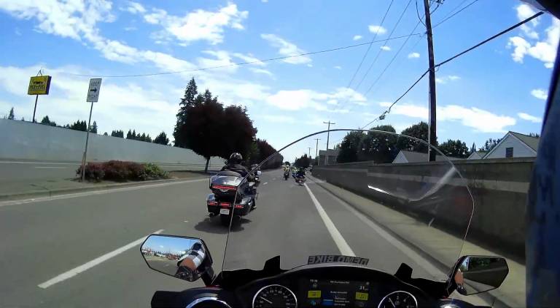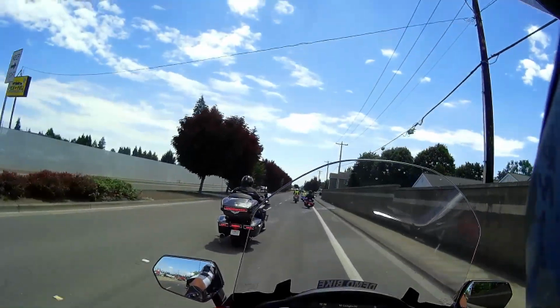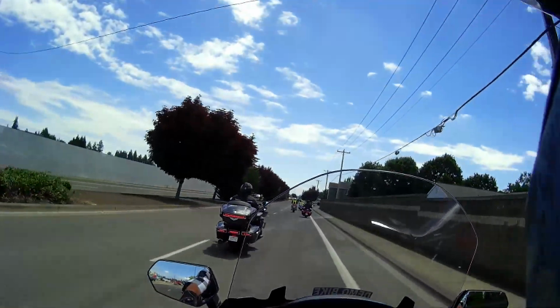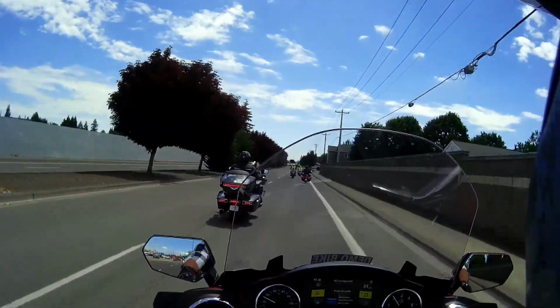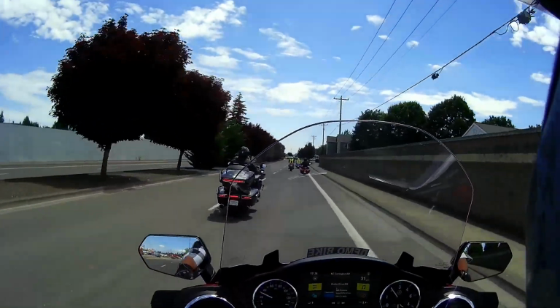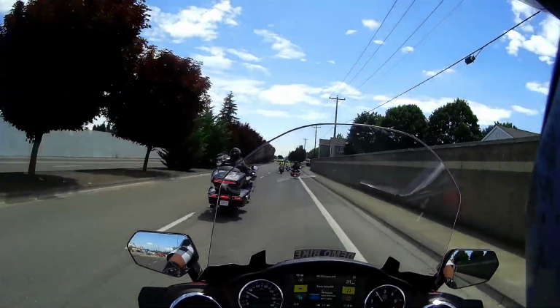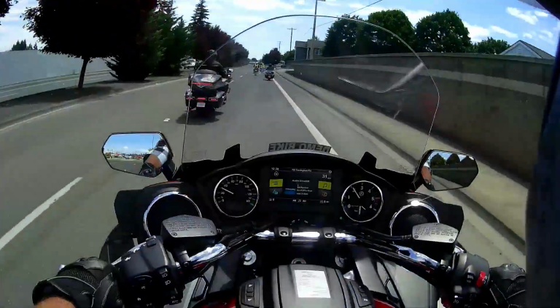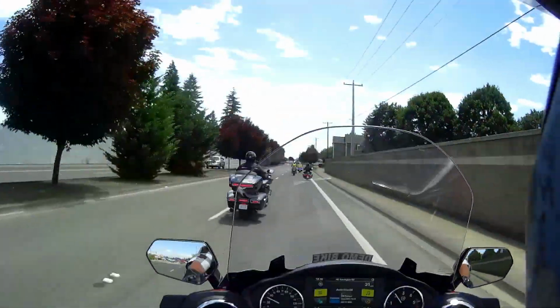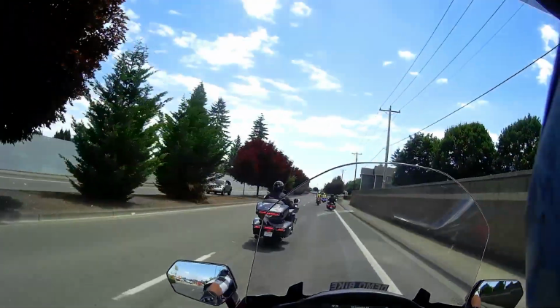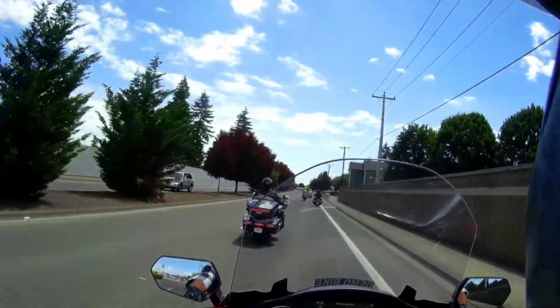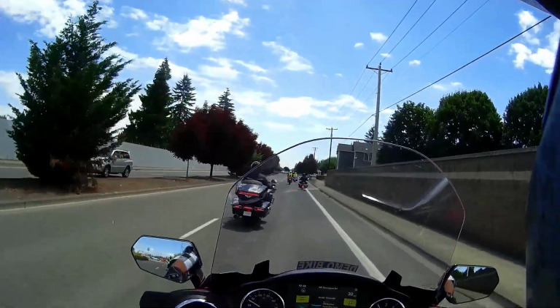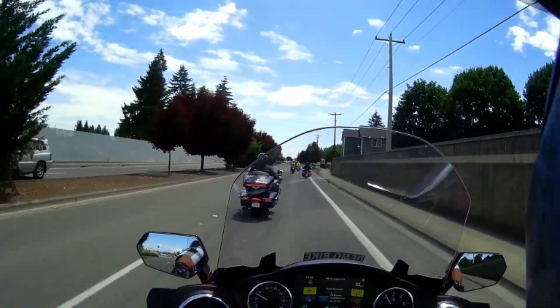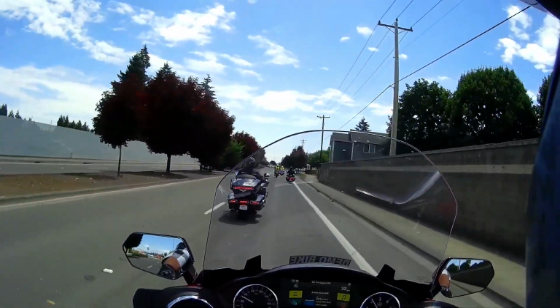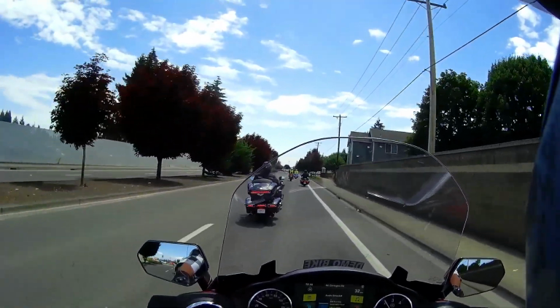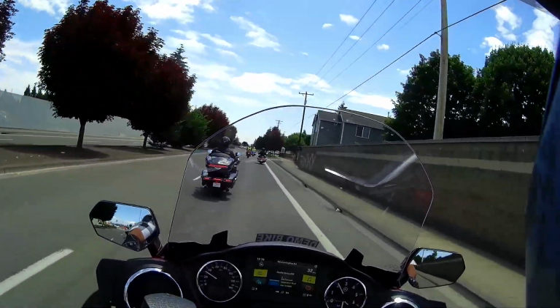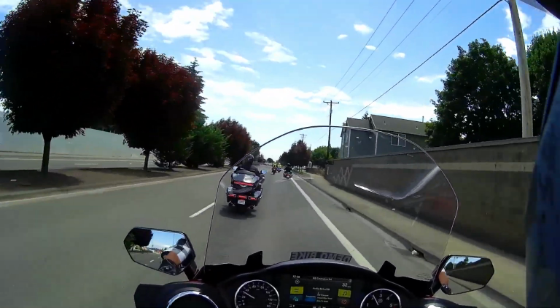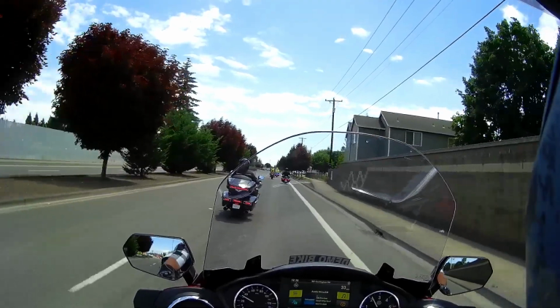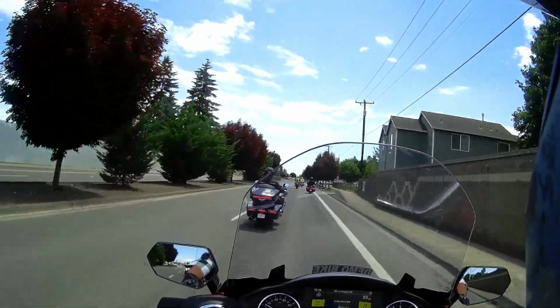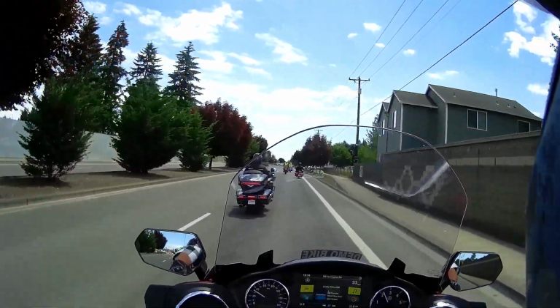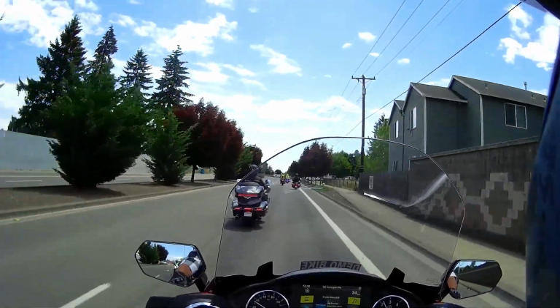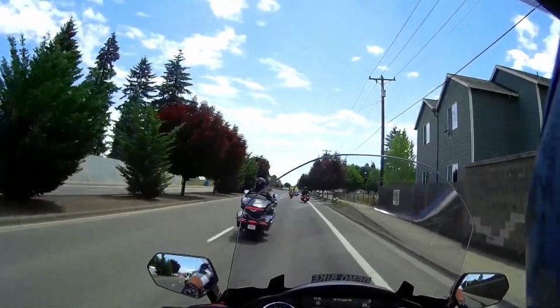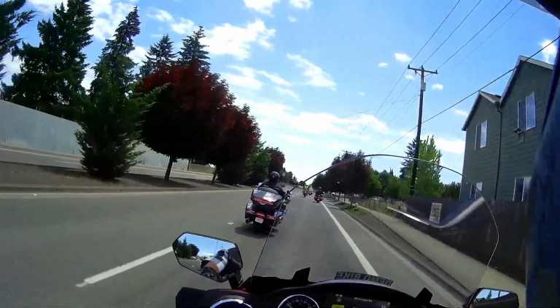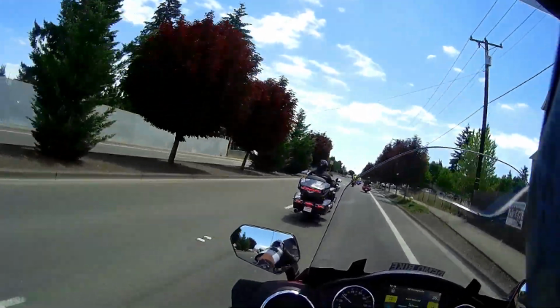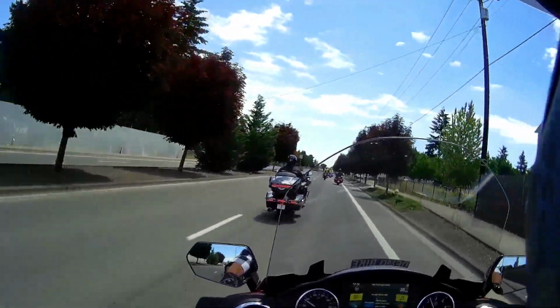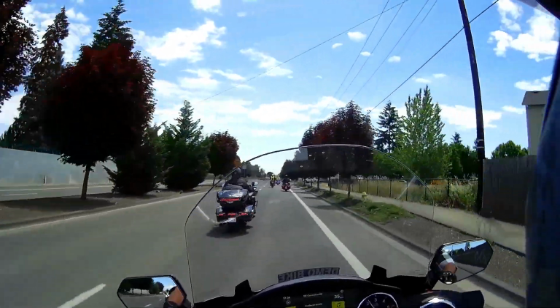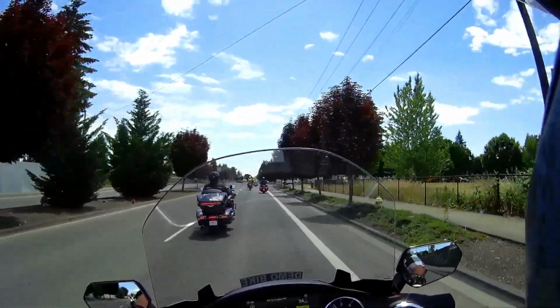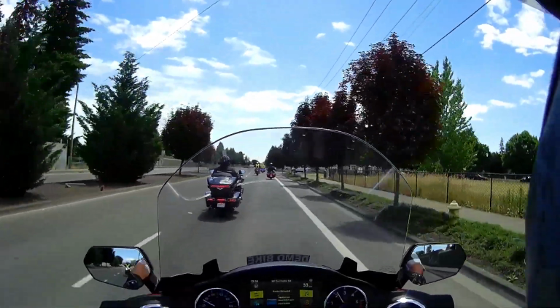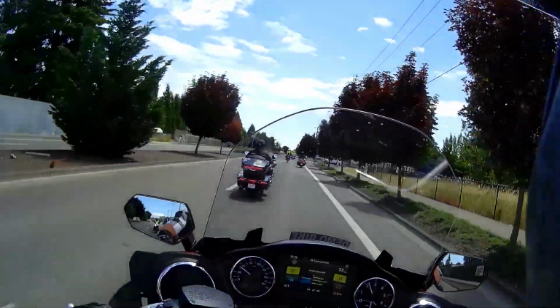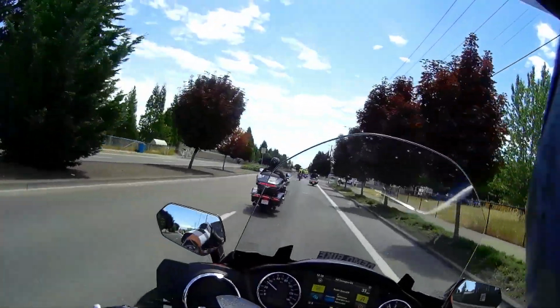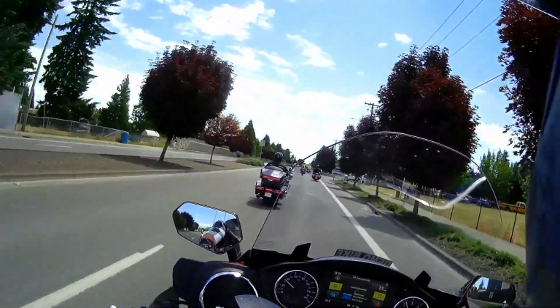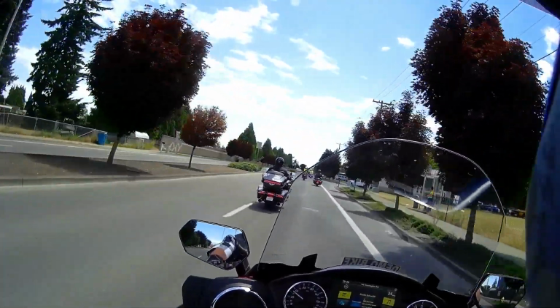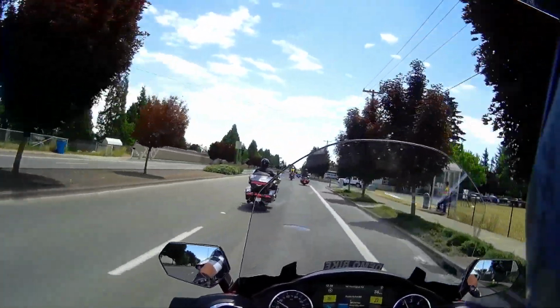Got a little bit of heat on my right calf, but nothing too bad. She's nimble for a big bike.